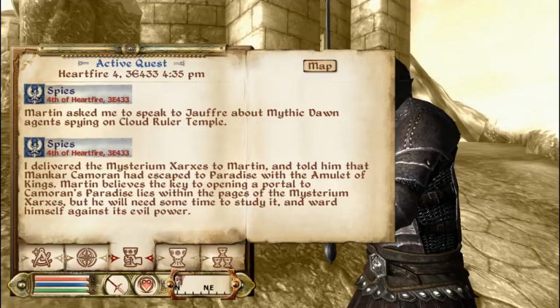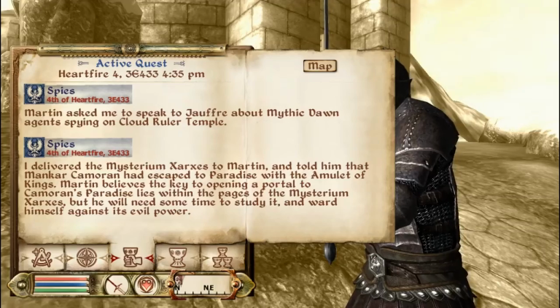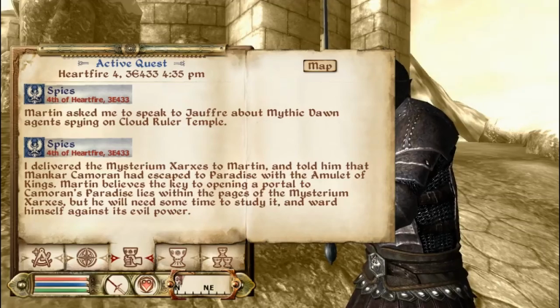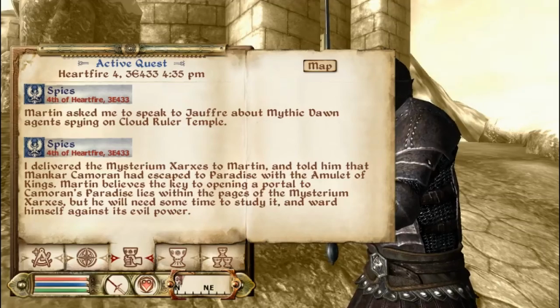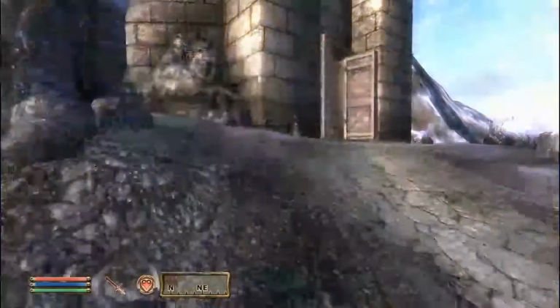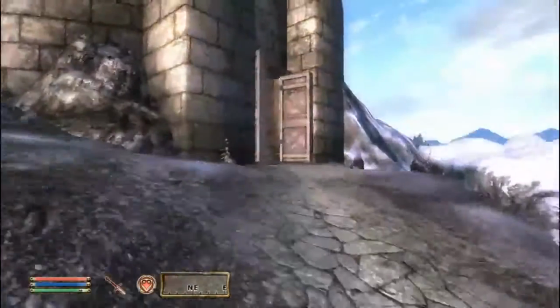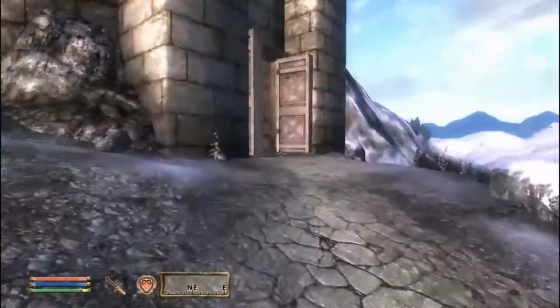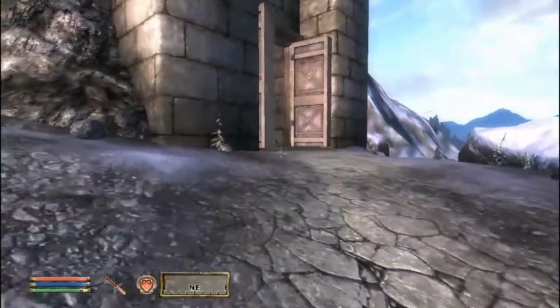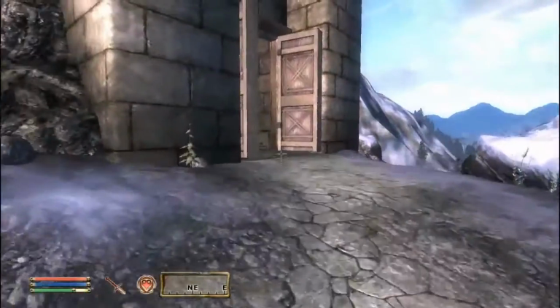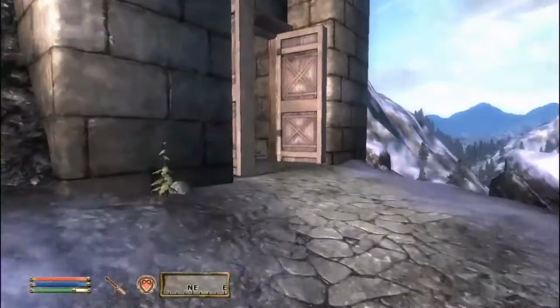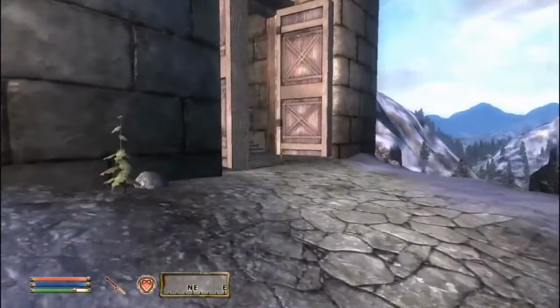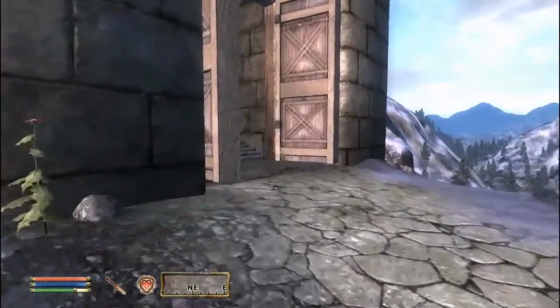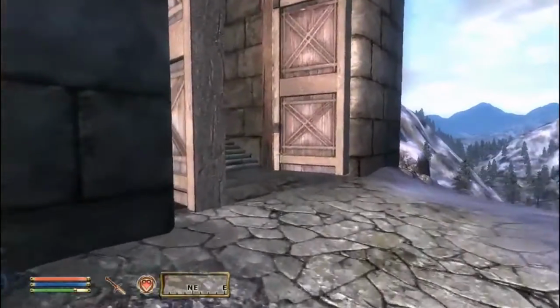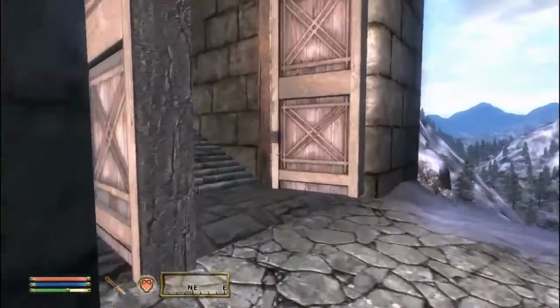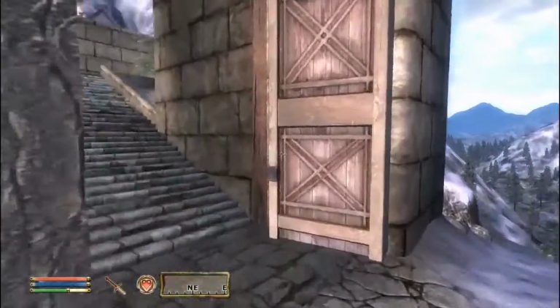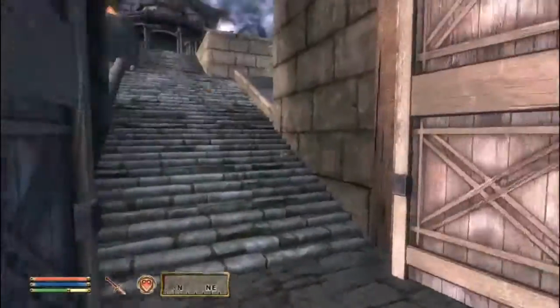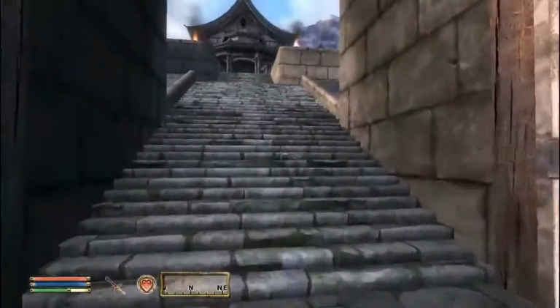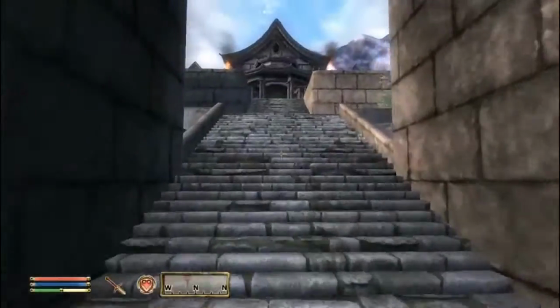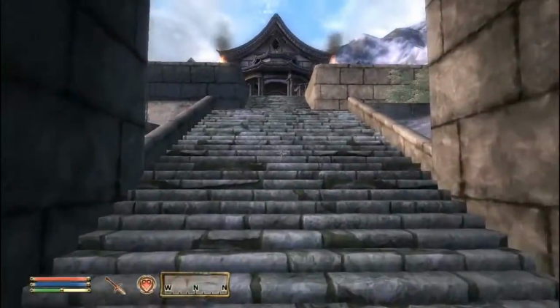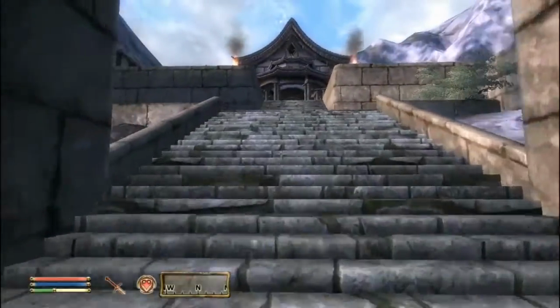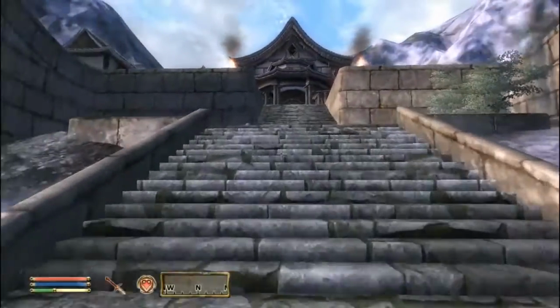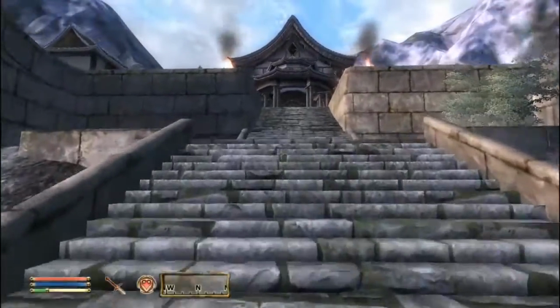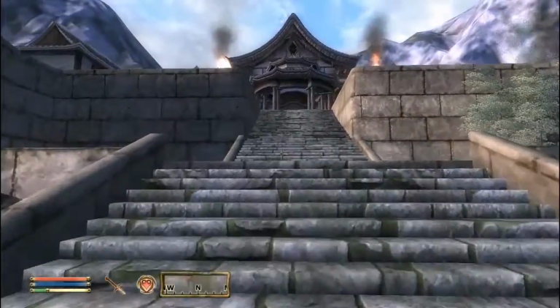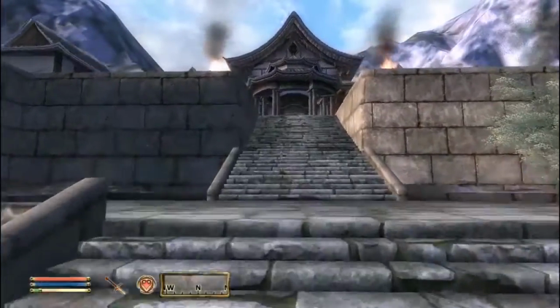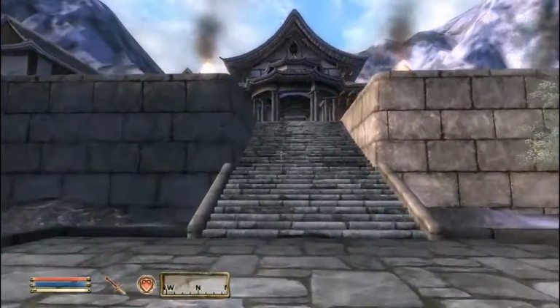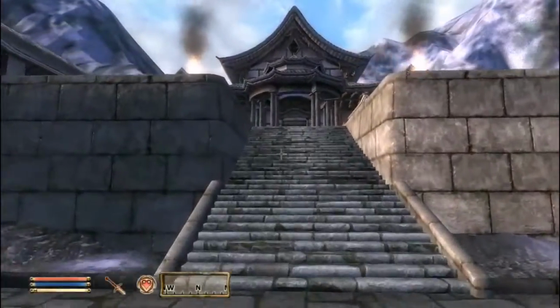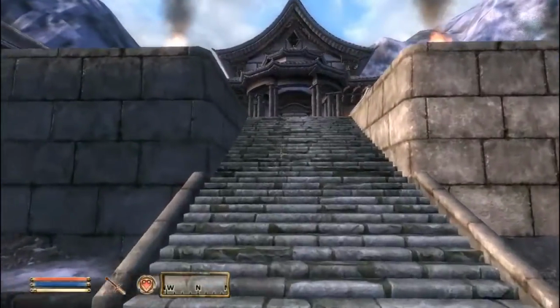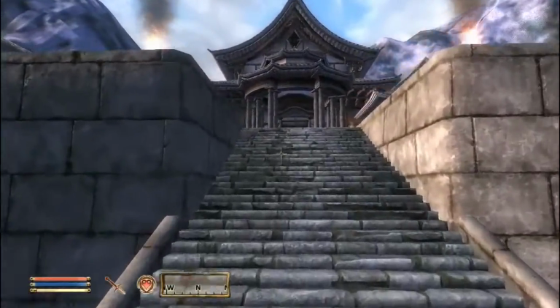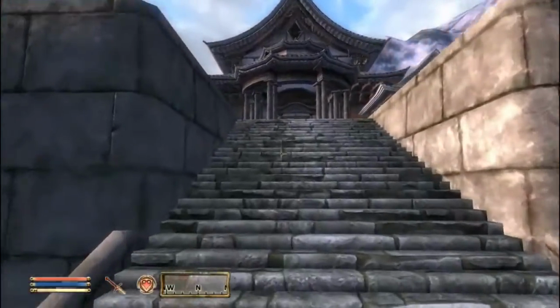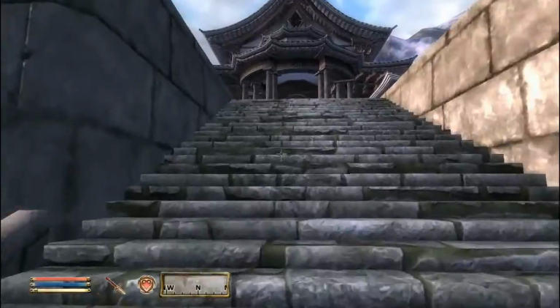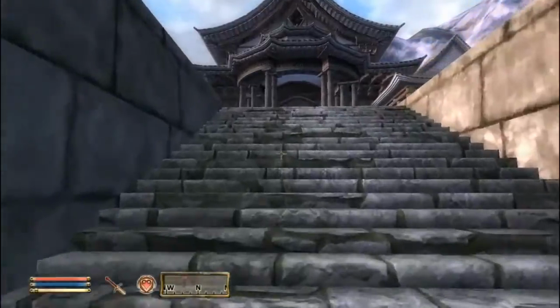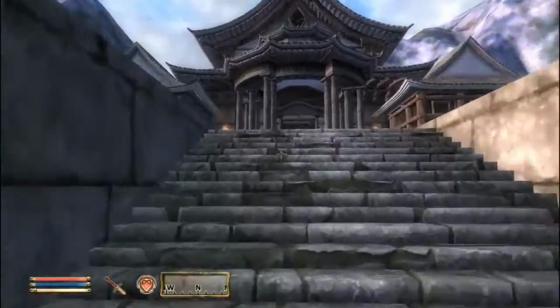Oblivion Walkthrough 4 — NextOneWalkthroughs.com. Now, this is a relatively short quest compared to the other ones. It needs you to find two spies that are in Bruma.